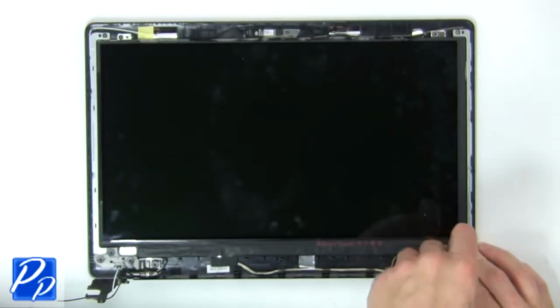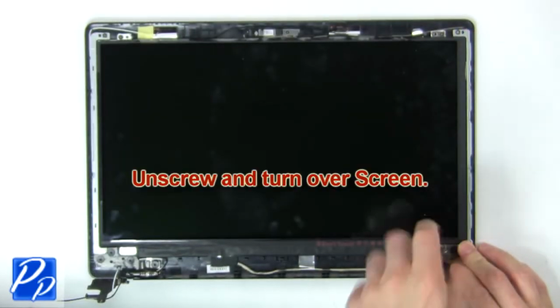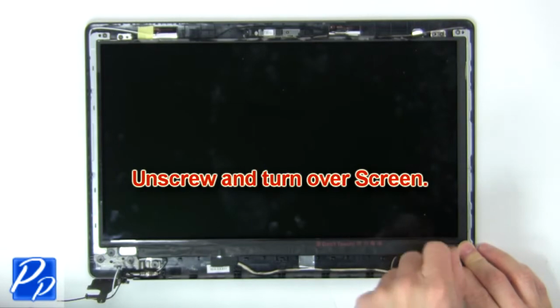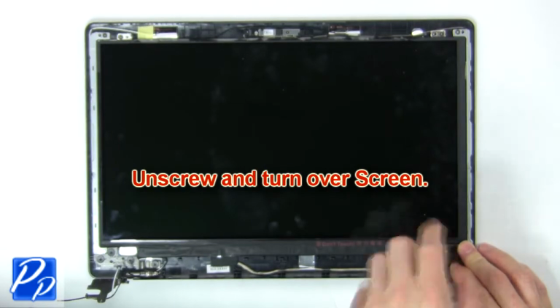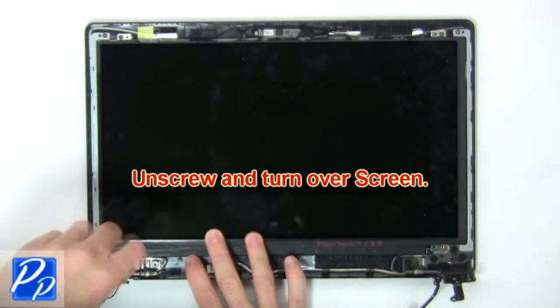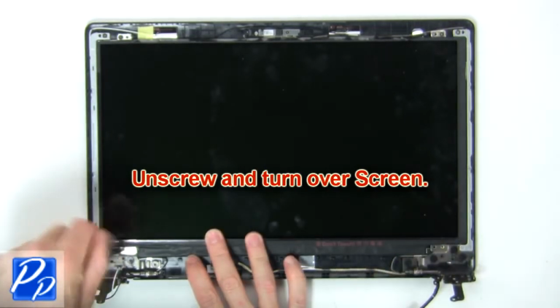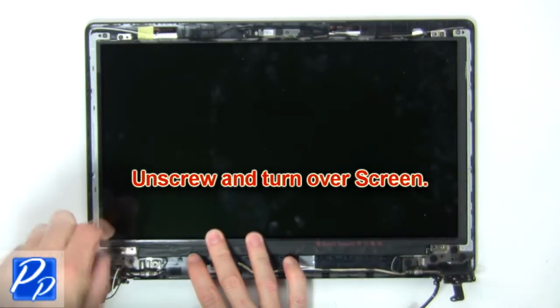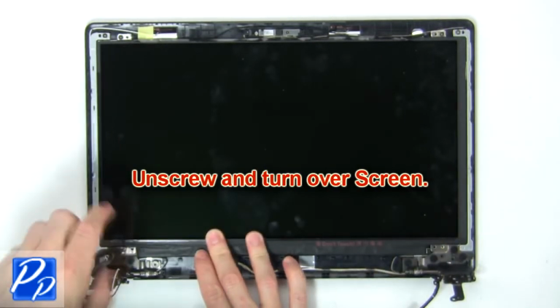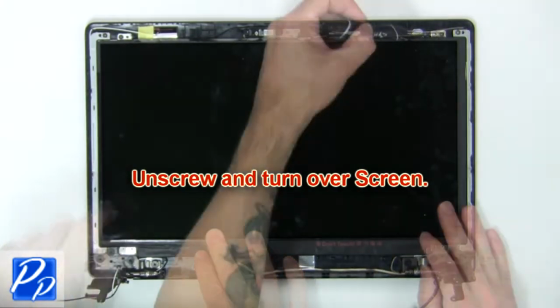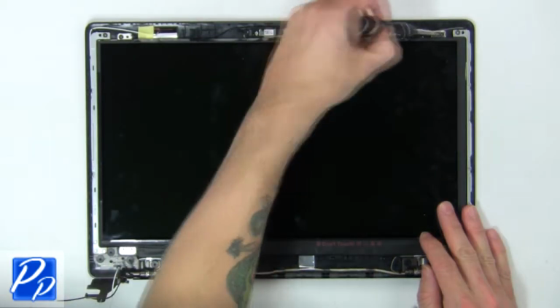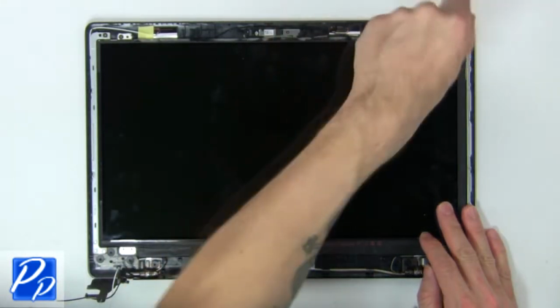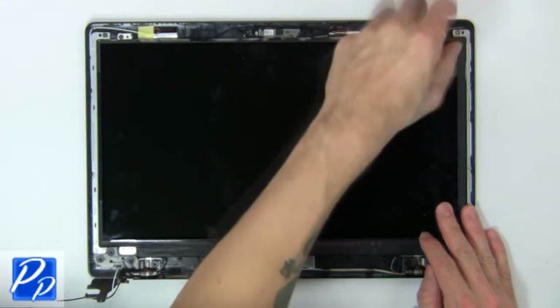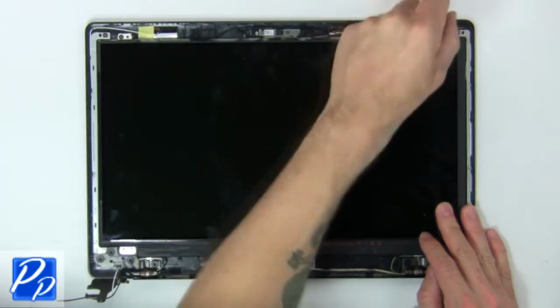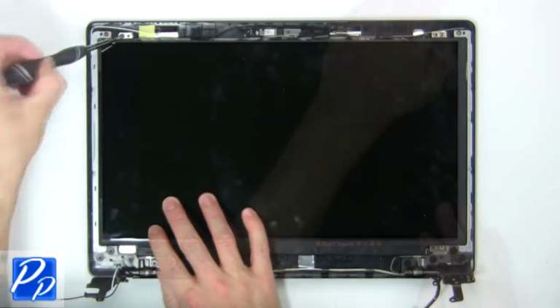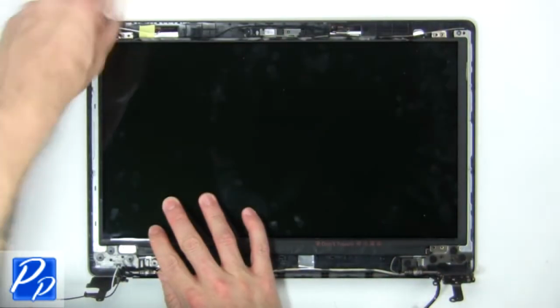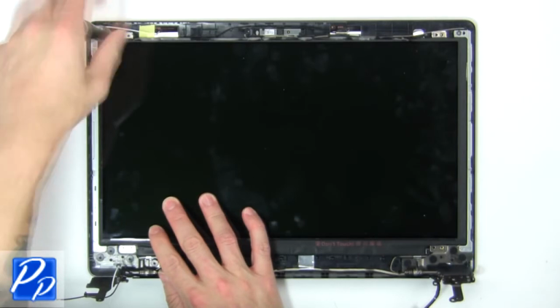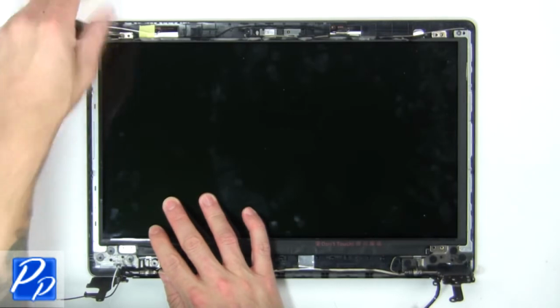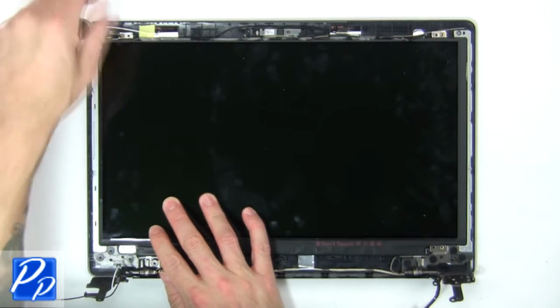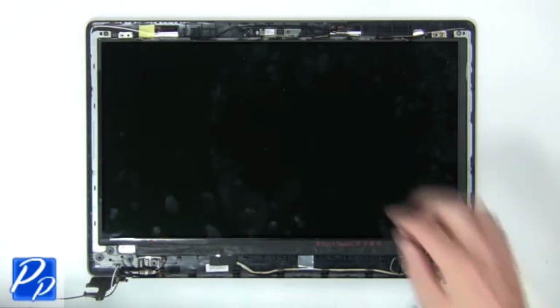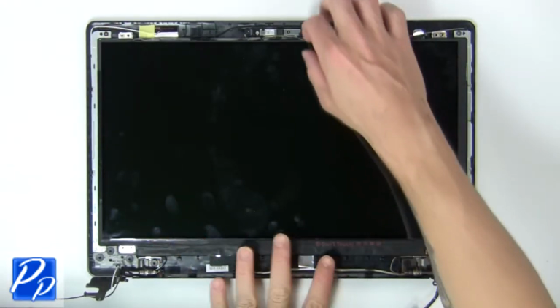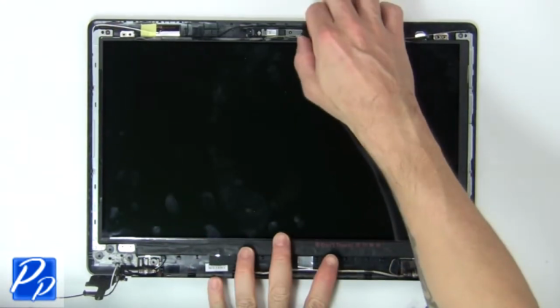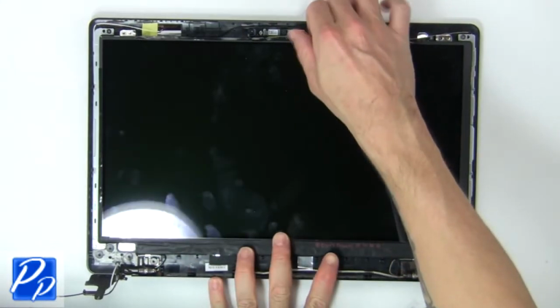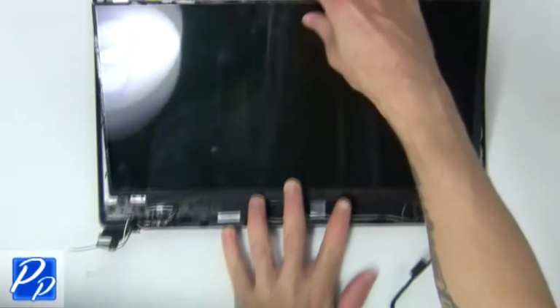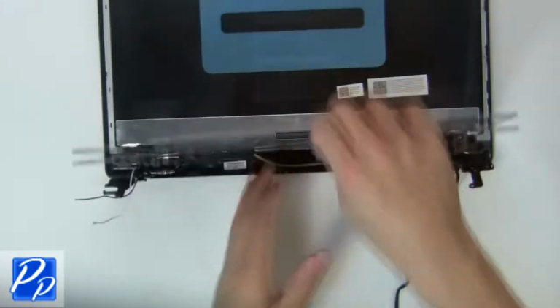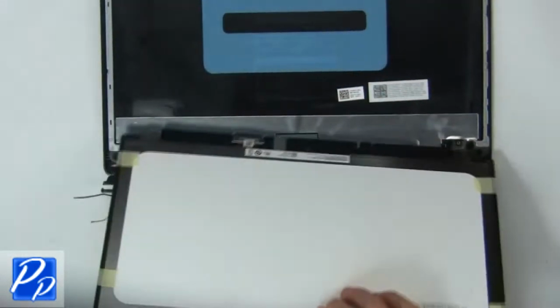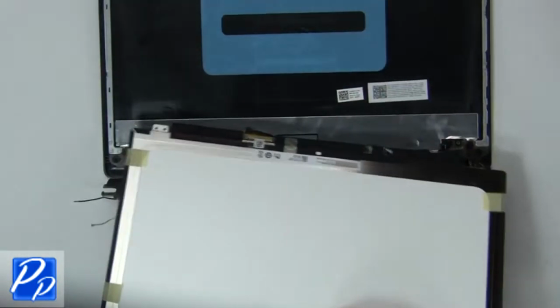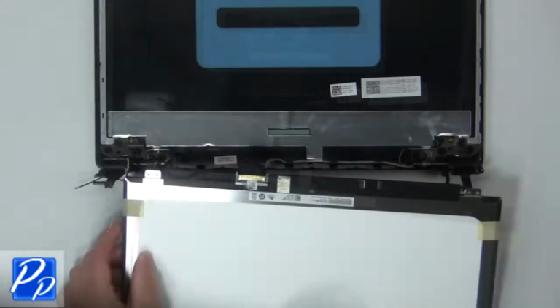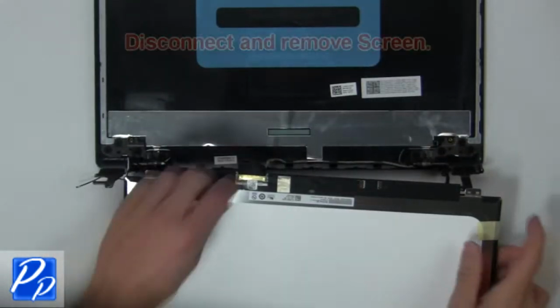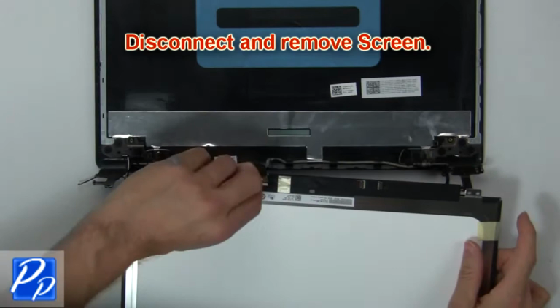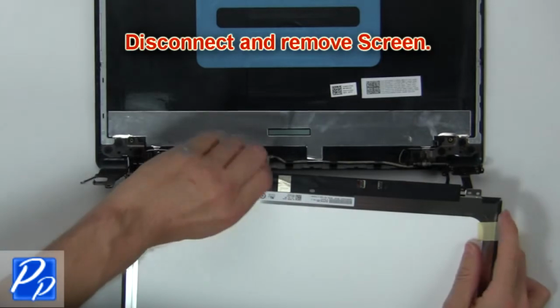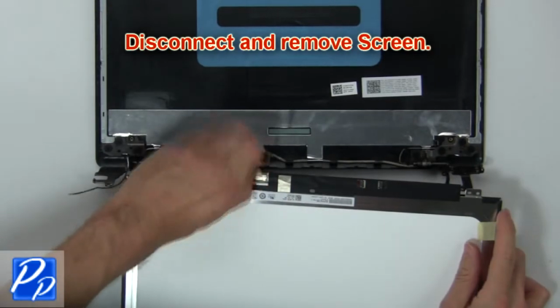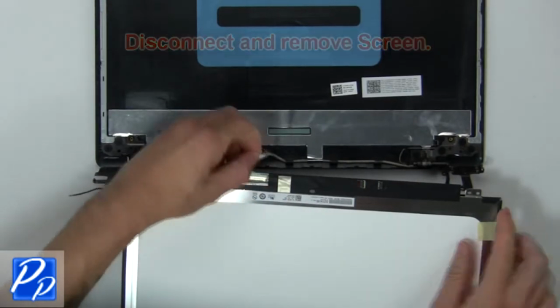Then unscrew and turn over the screen. Now disconnect and remove the screen.